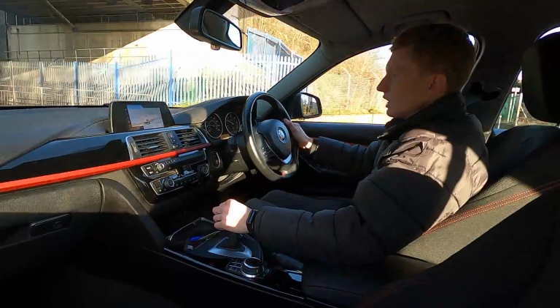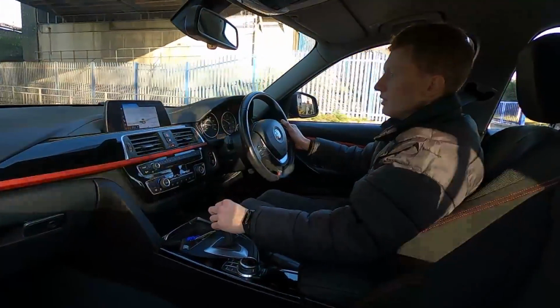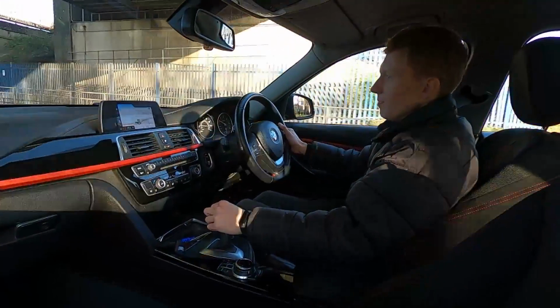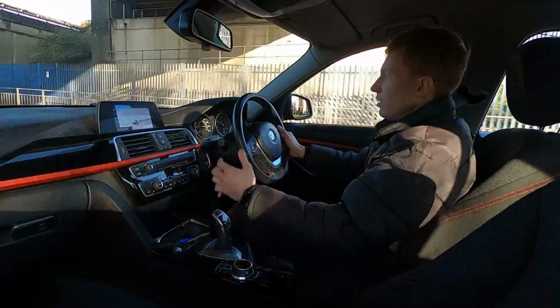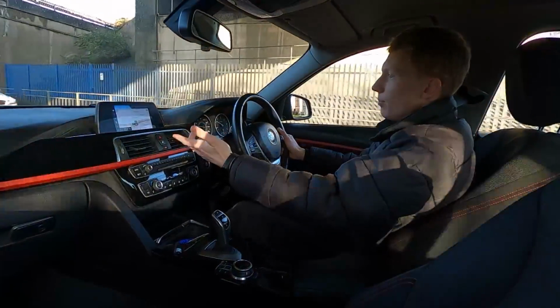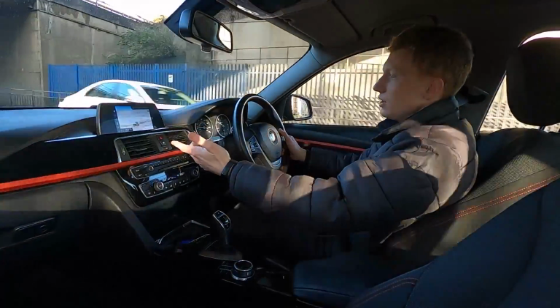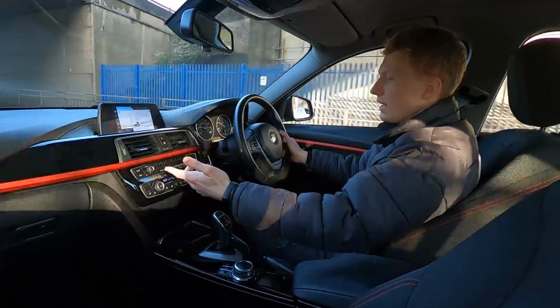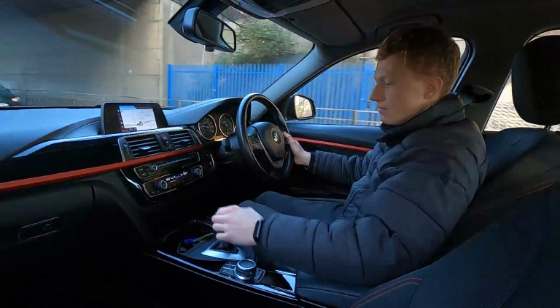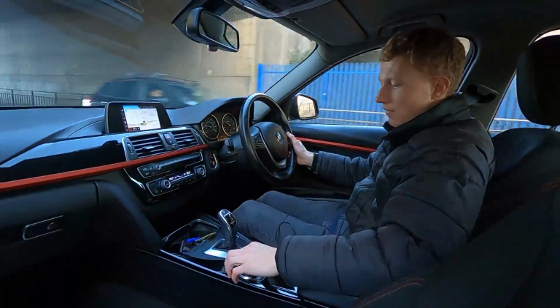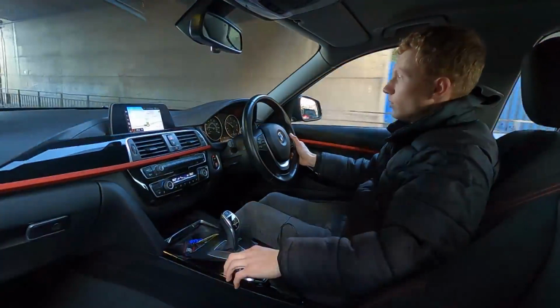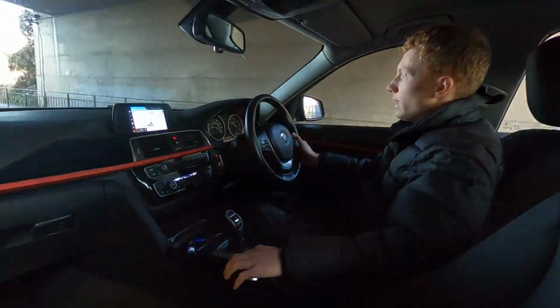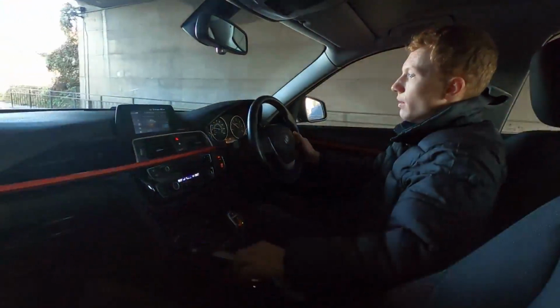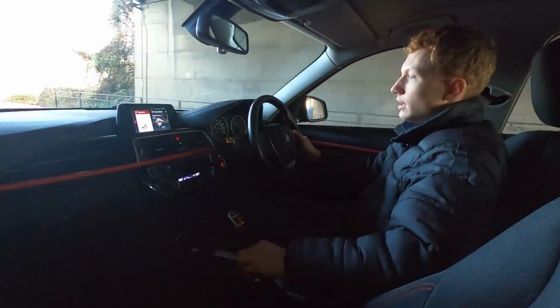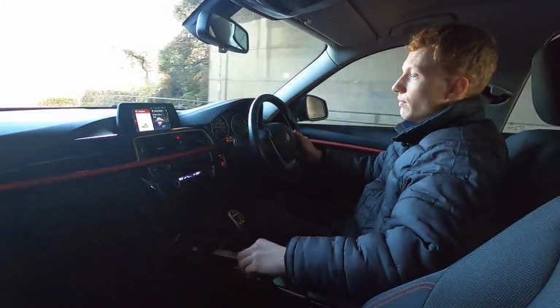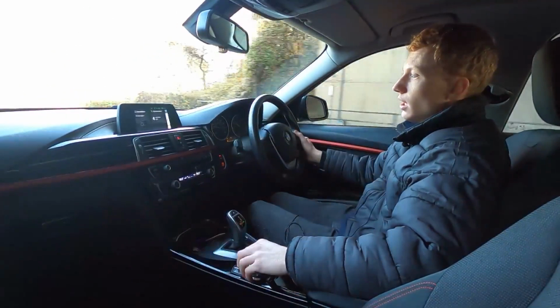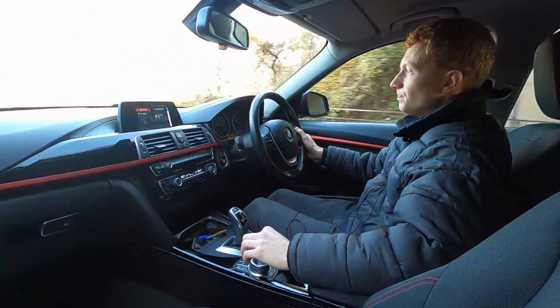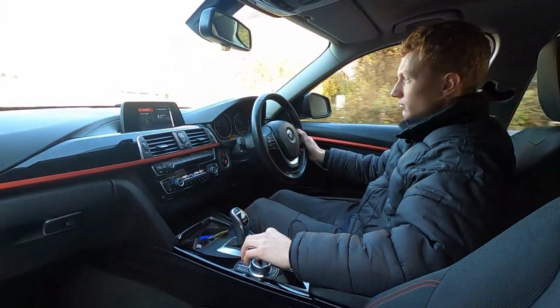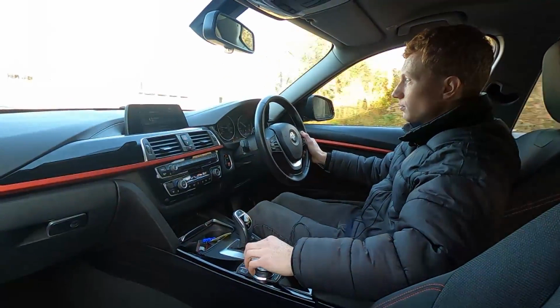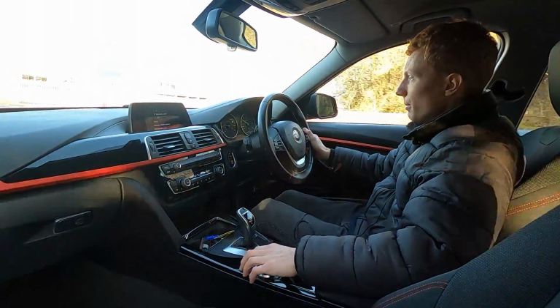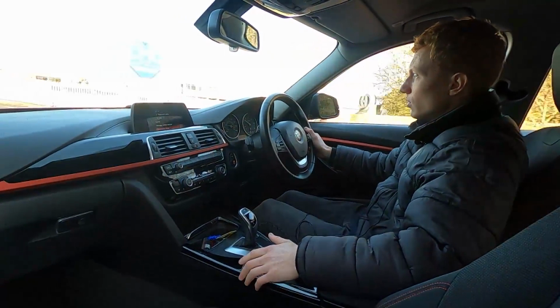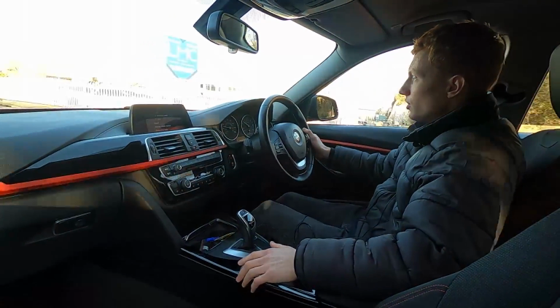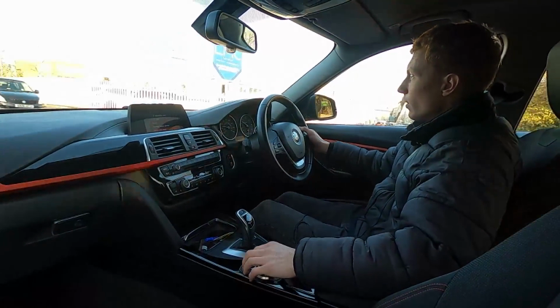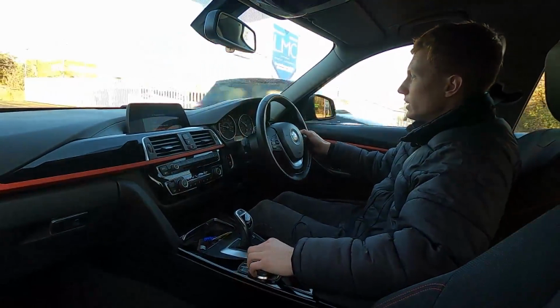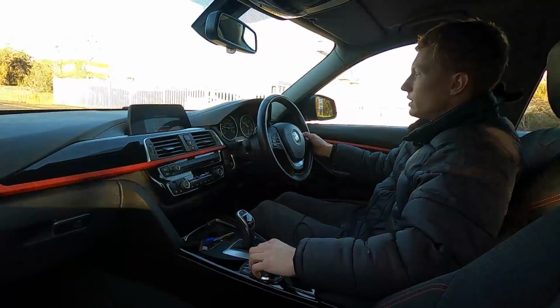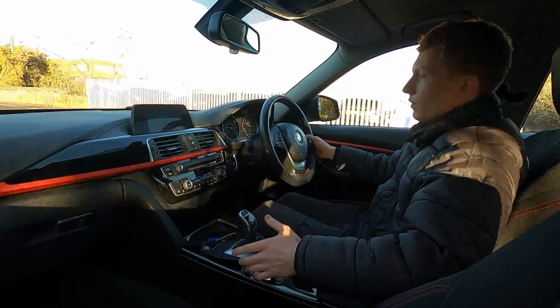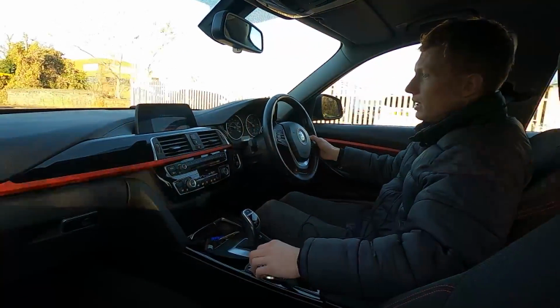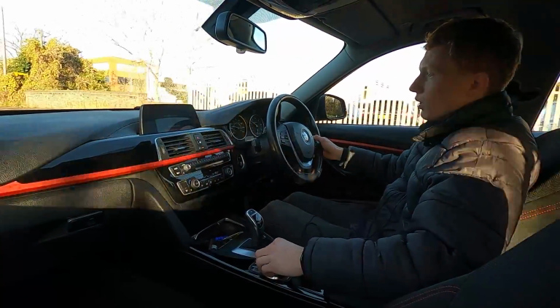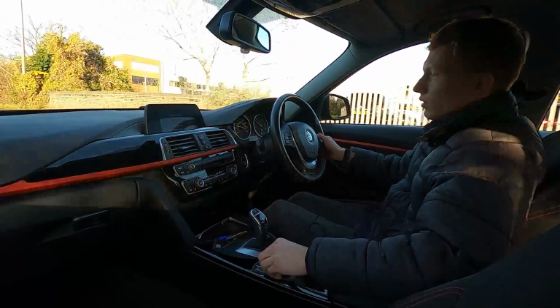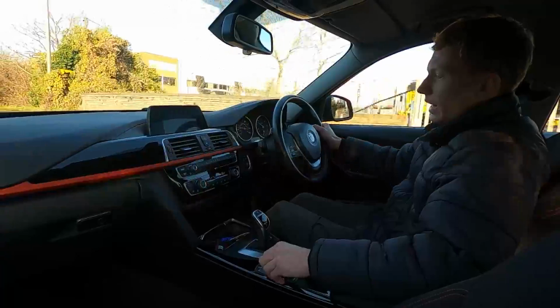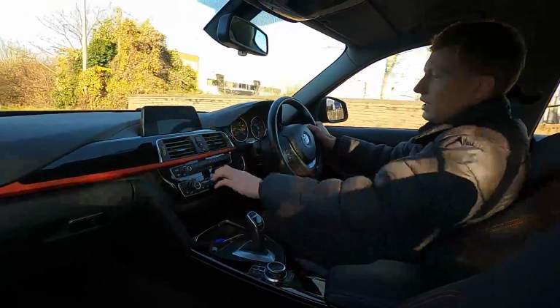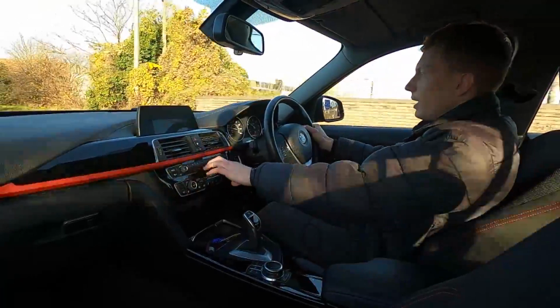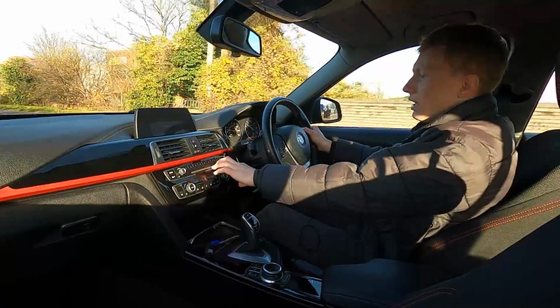On the infotainment system you've got built-in sat-nav, DAB radio, Bluetooth audio, phone connectivity, USB, and a CD player.